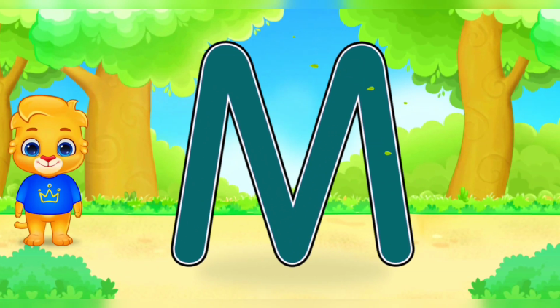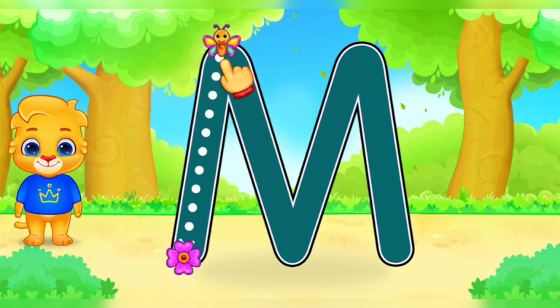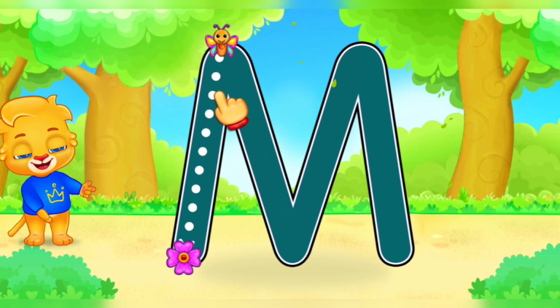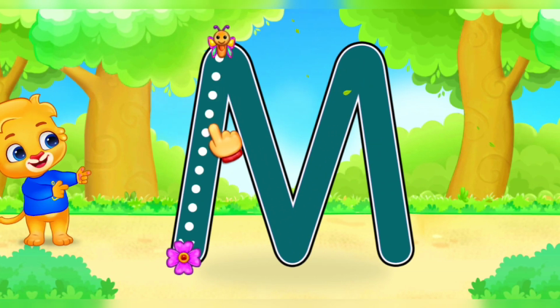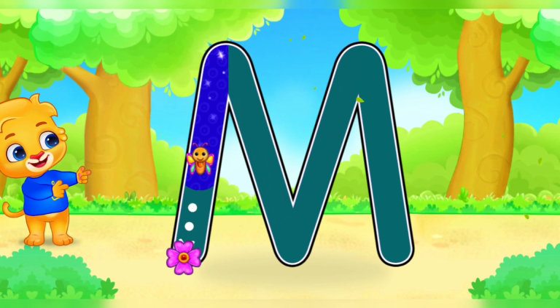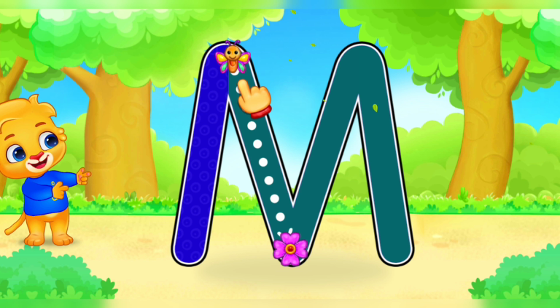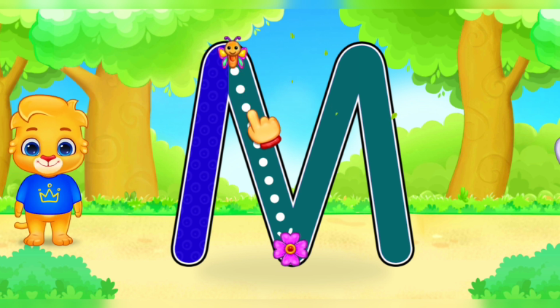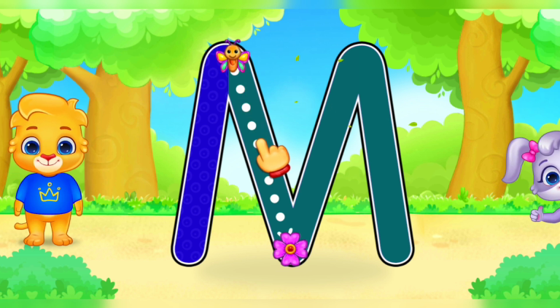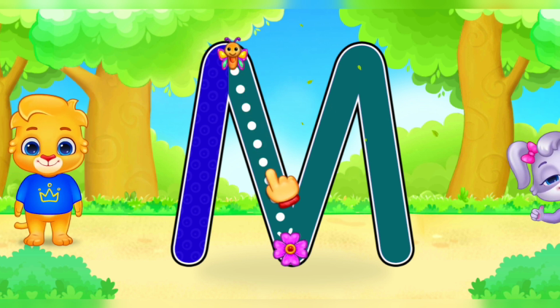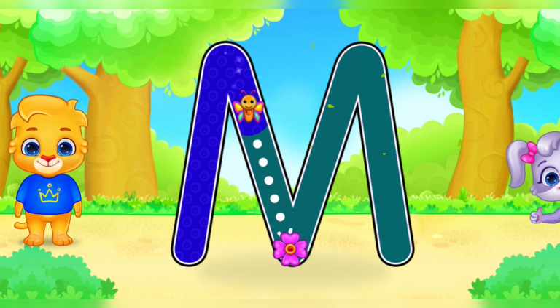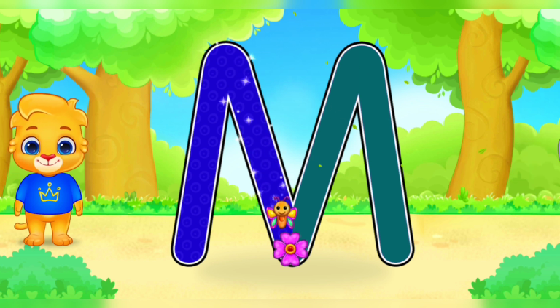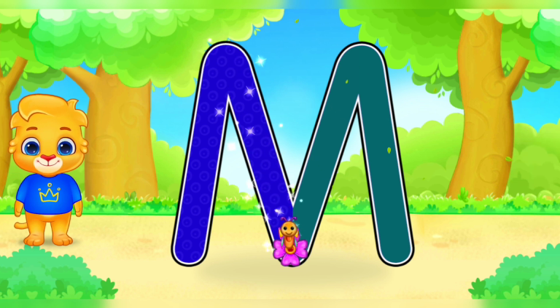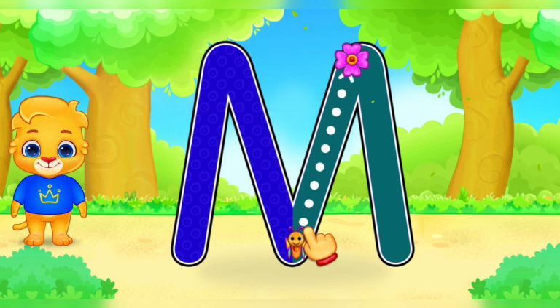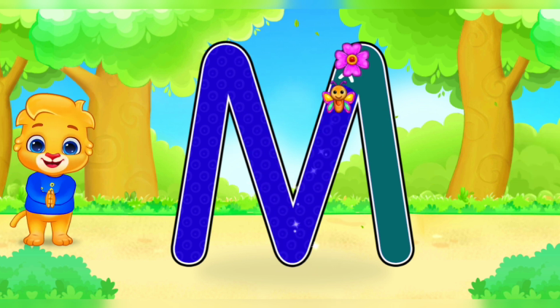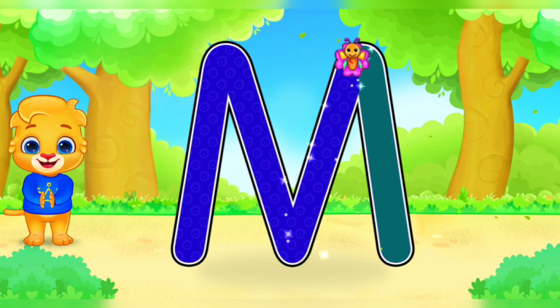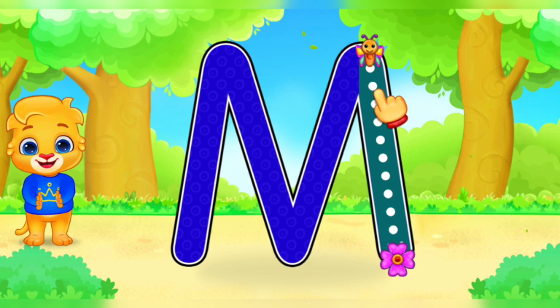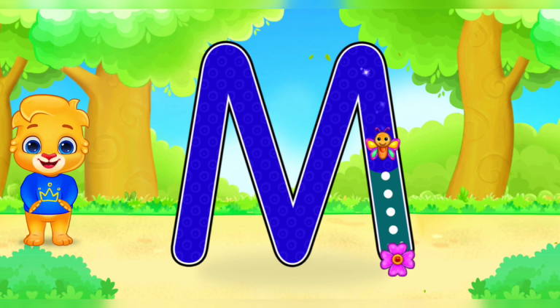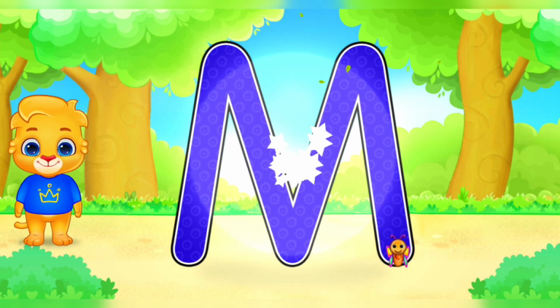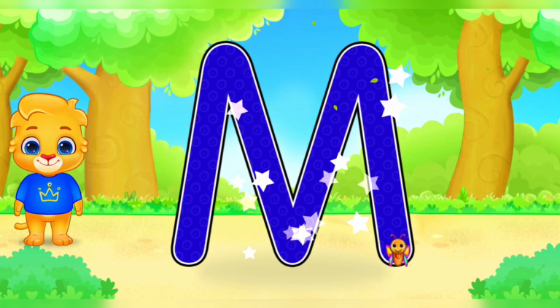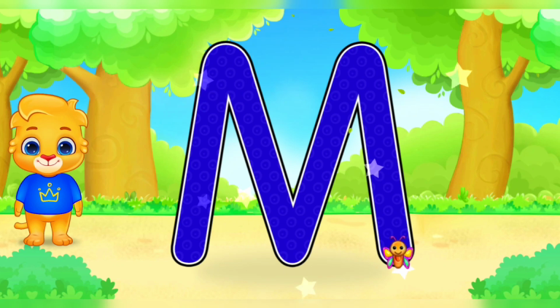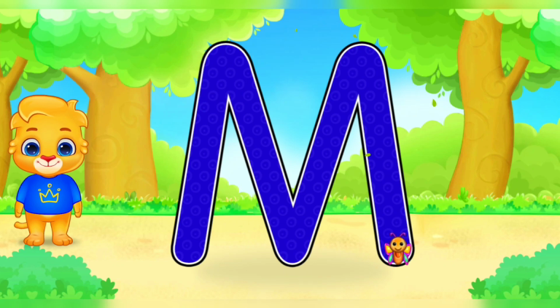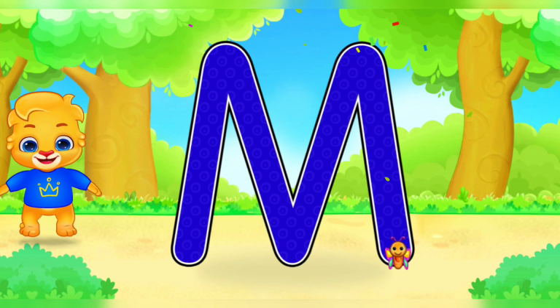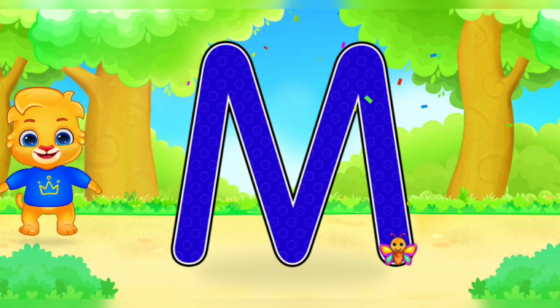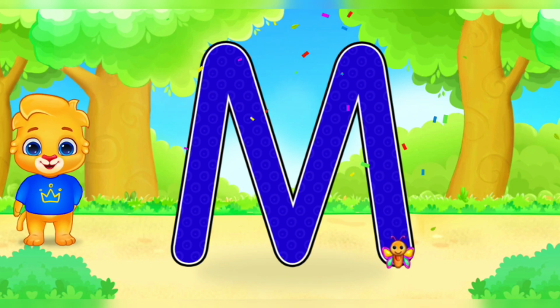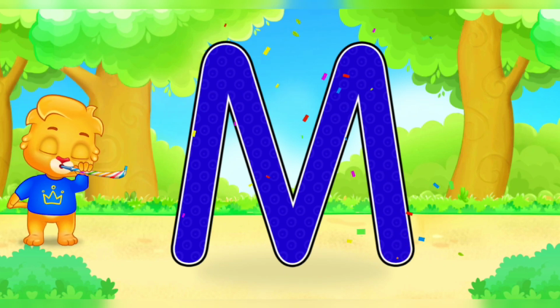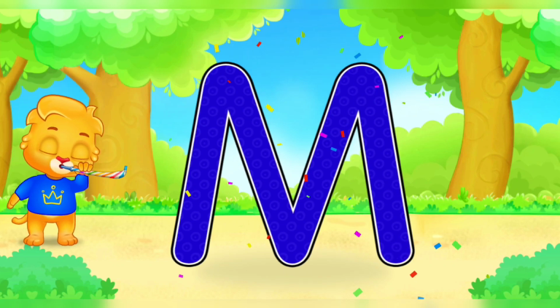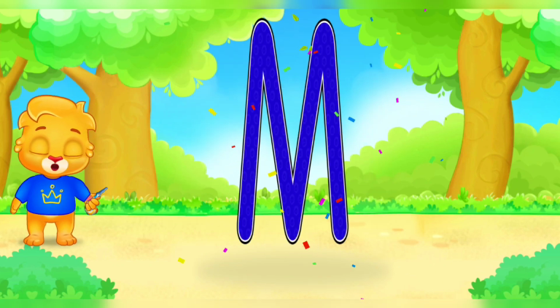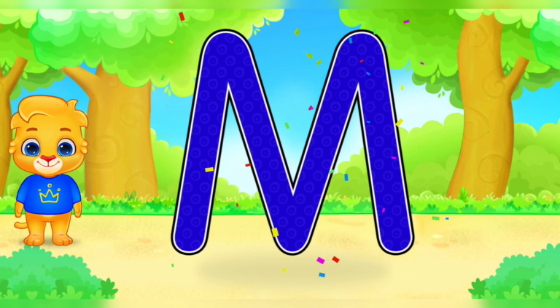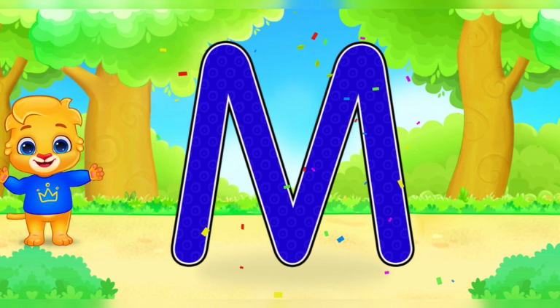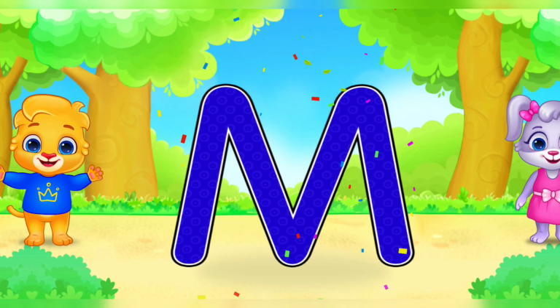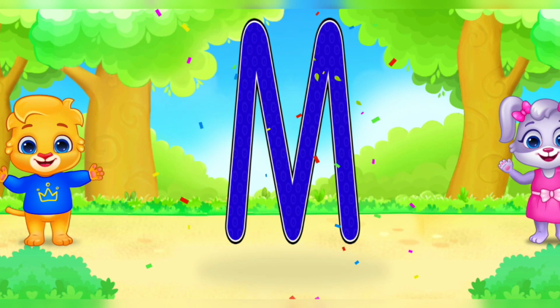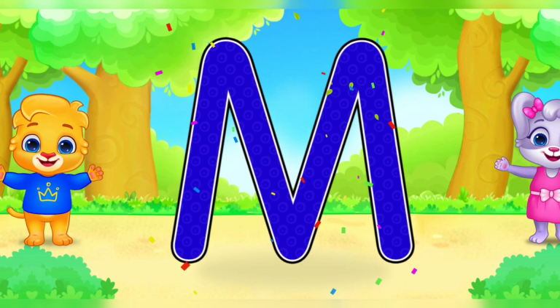M. Well done. Perfect. Fantastic. M is for mouse.